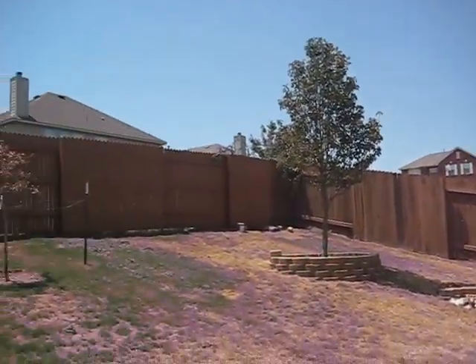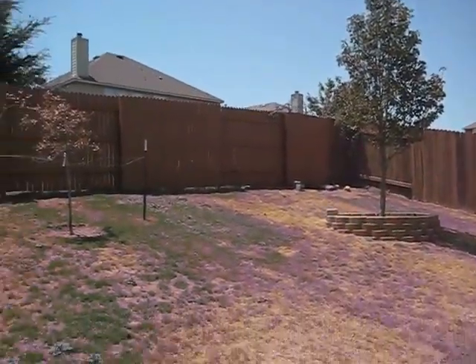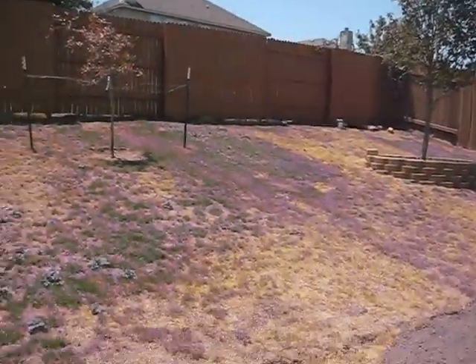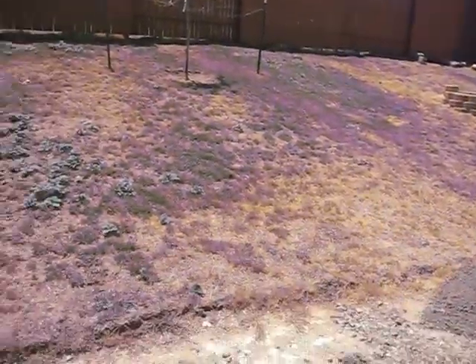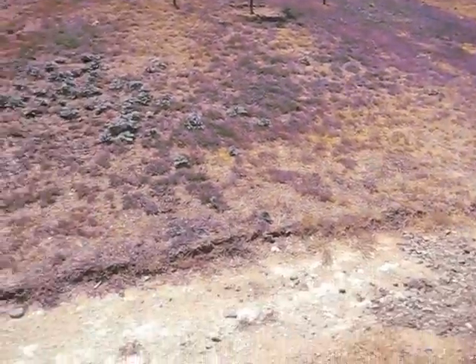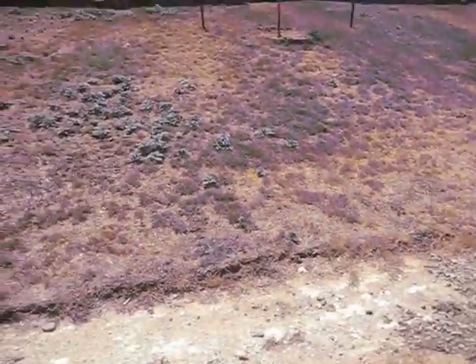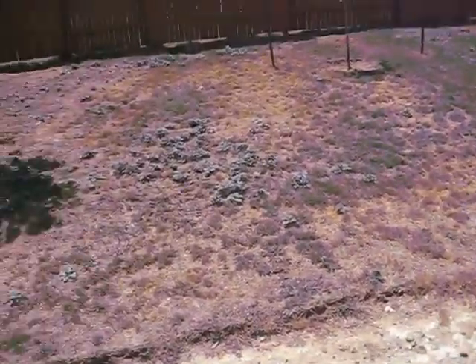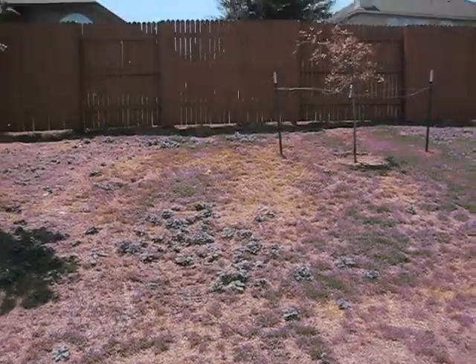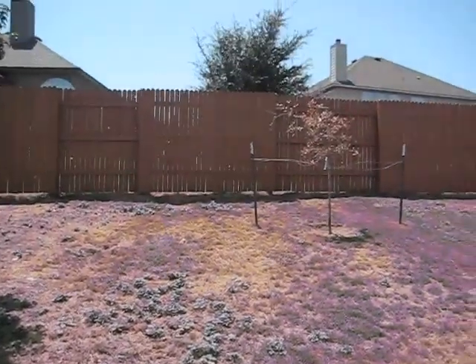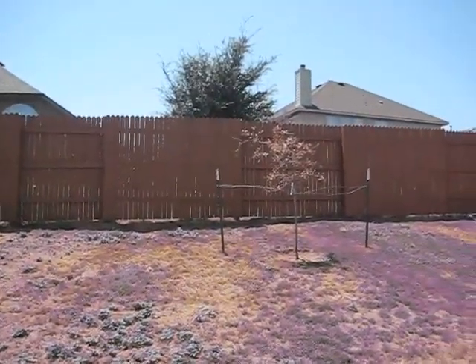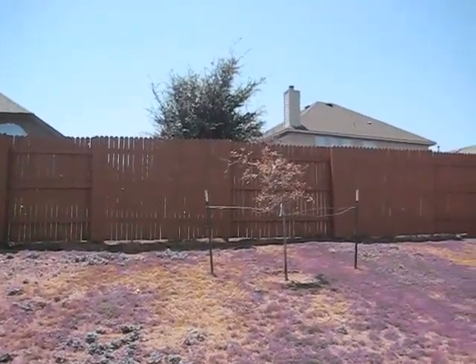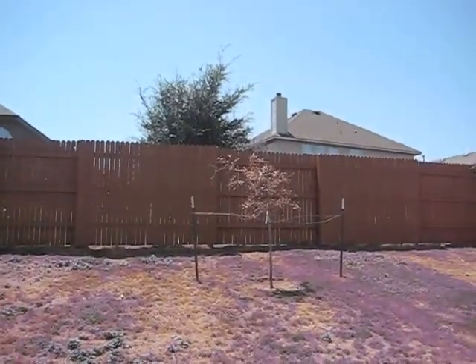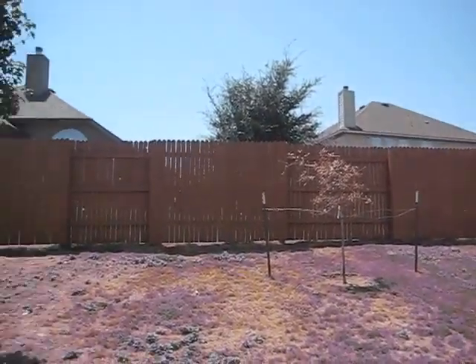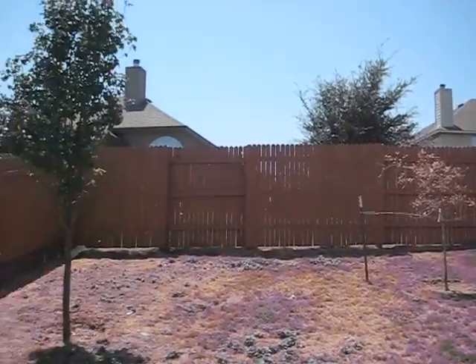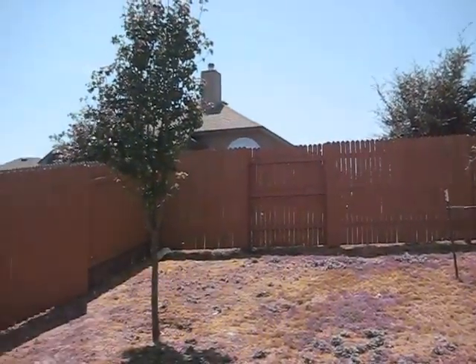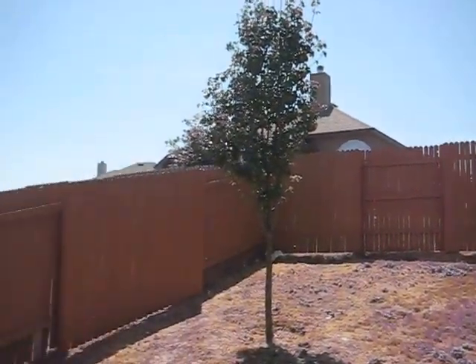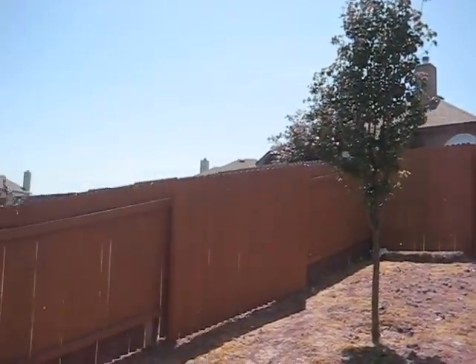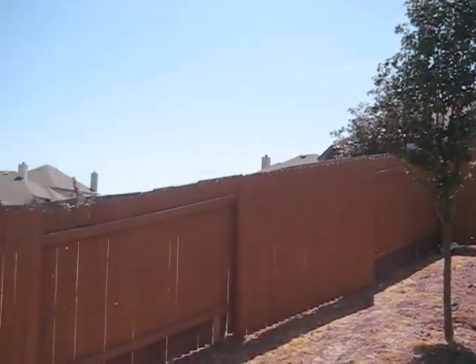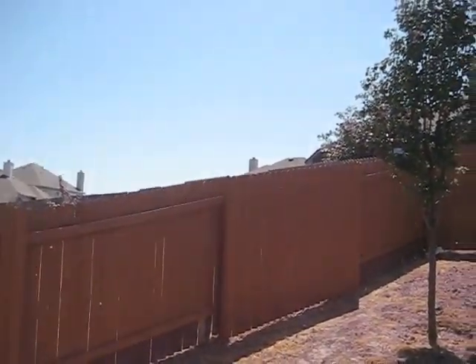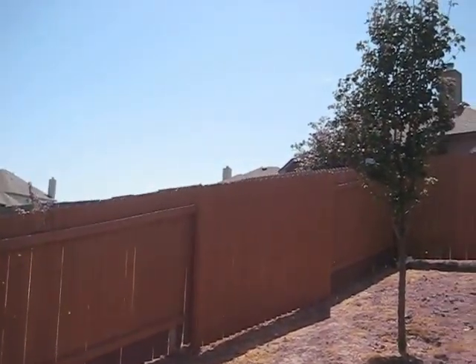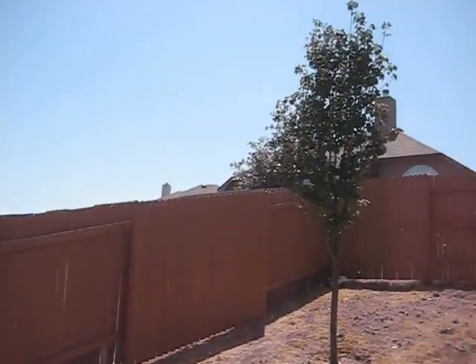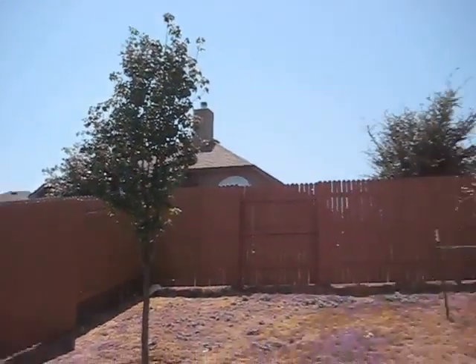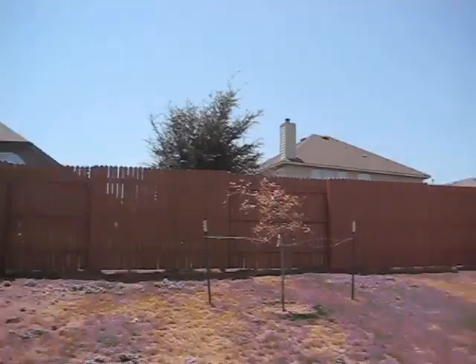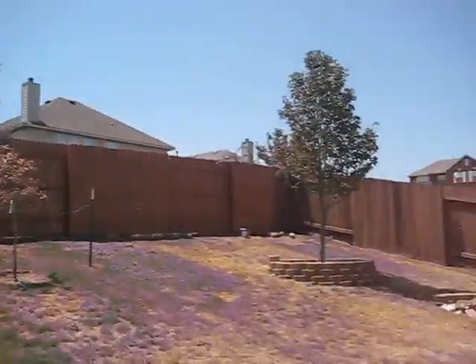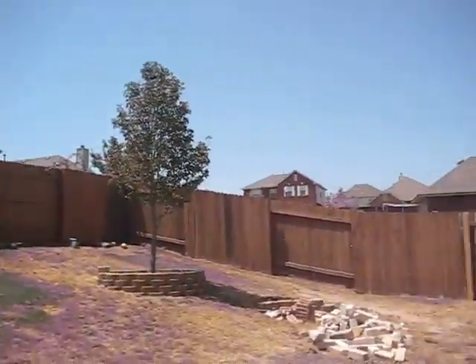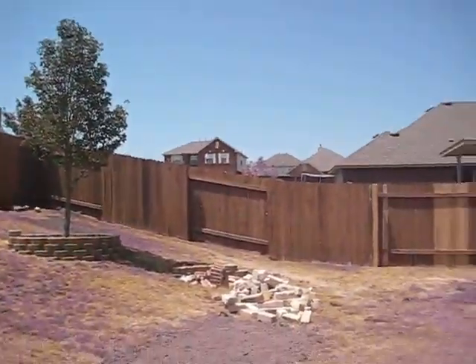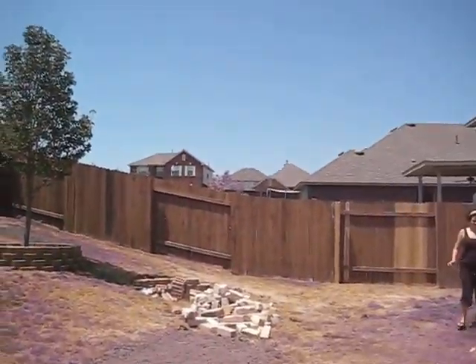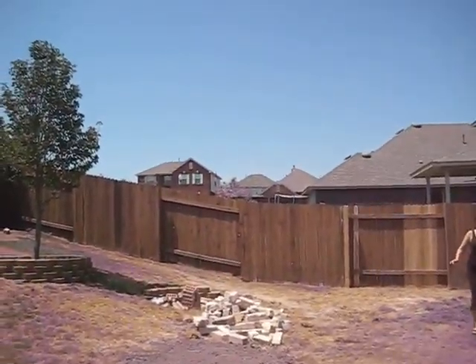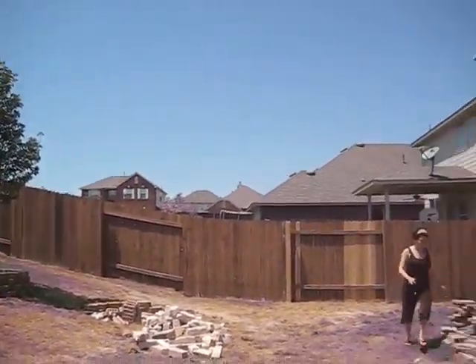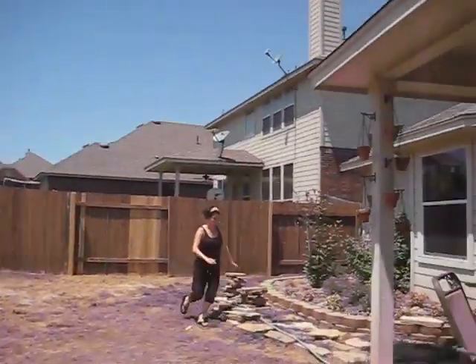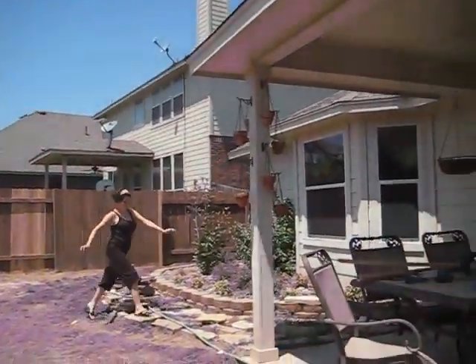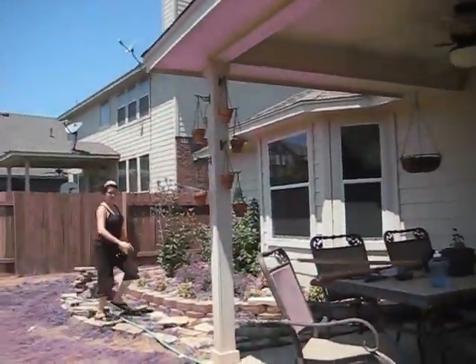The yard kind of slopes upward. I don't know if you can tell, but you can see how high the other houses are over here. And staining the fence over there. You're fine!